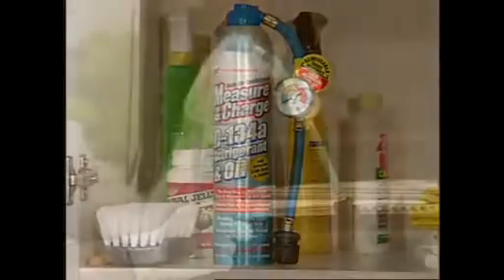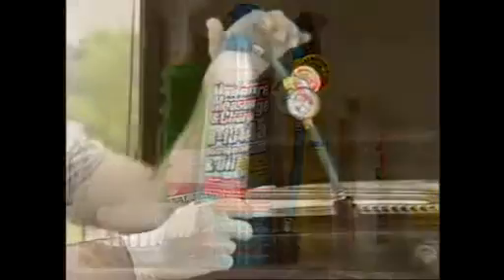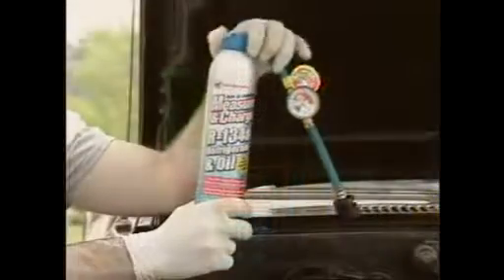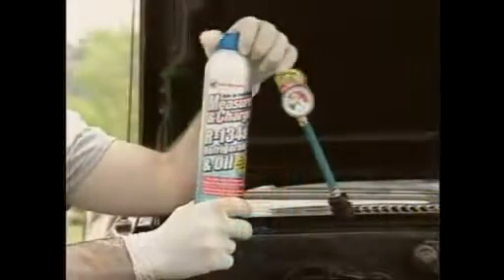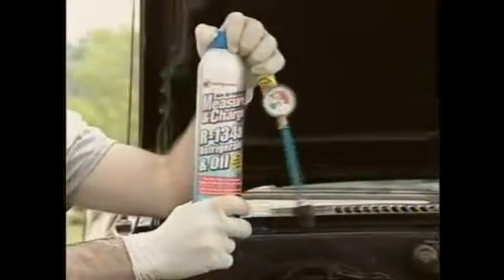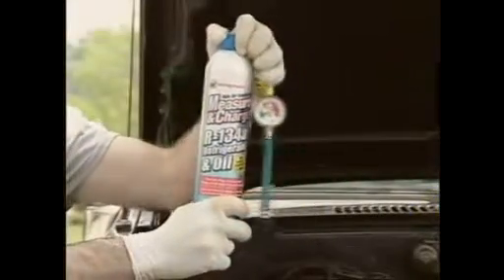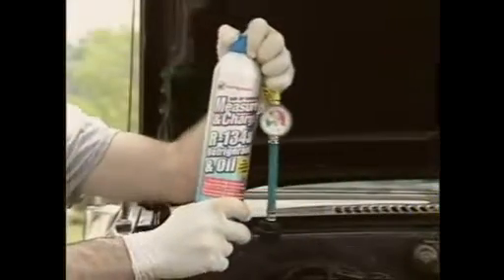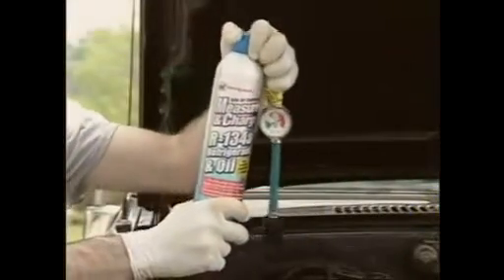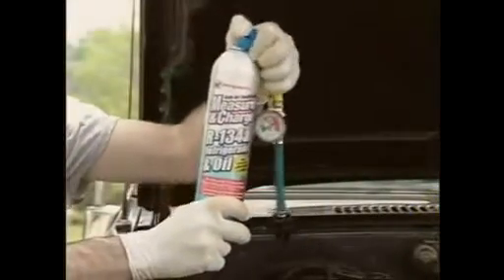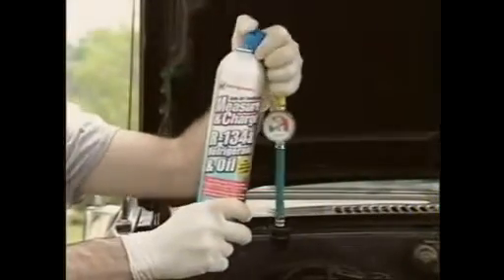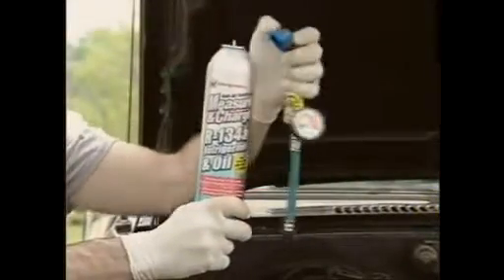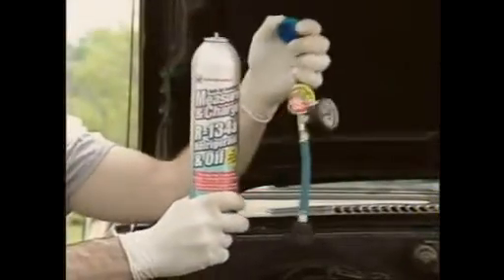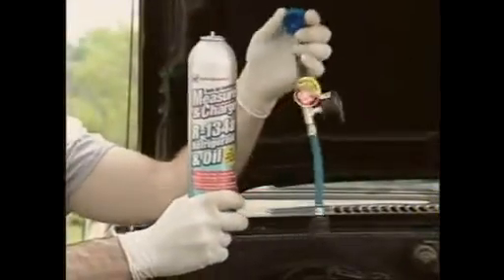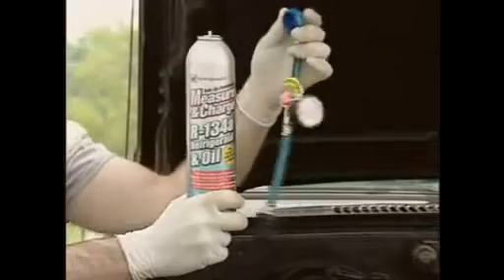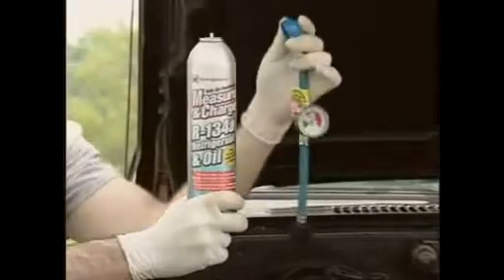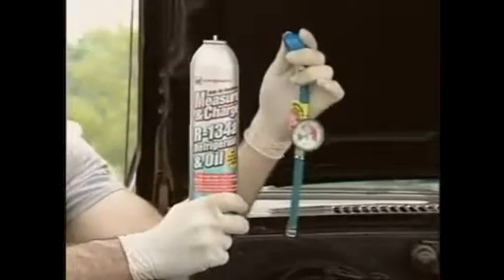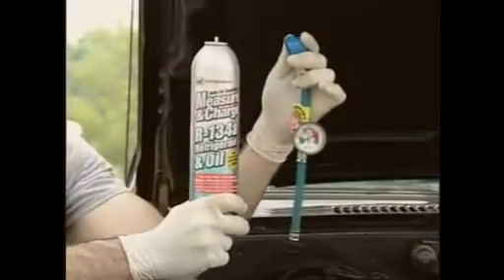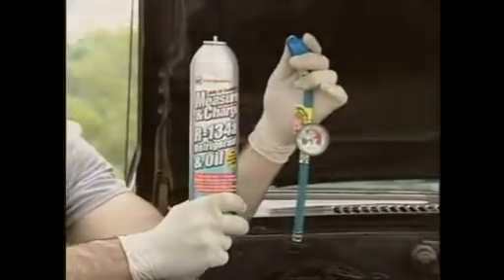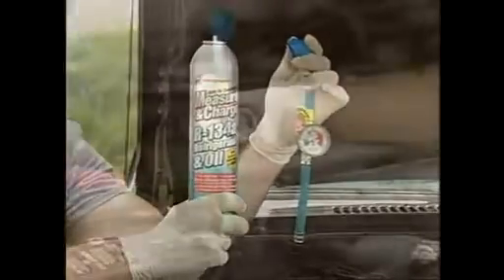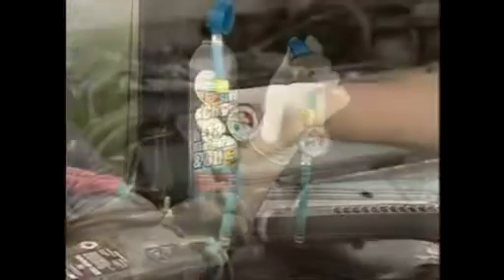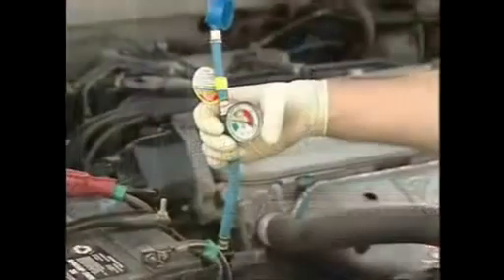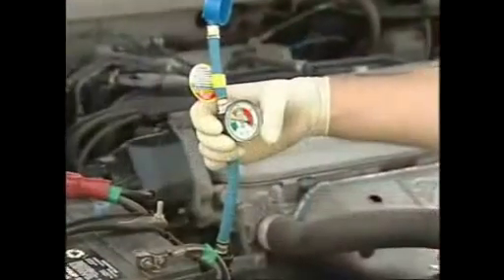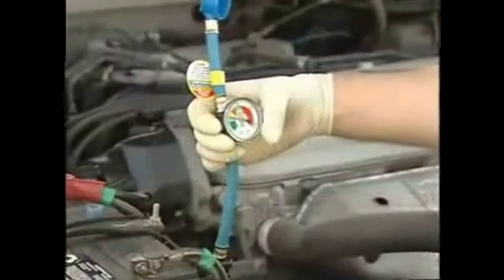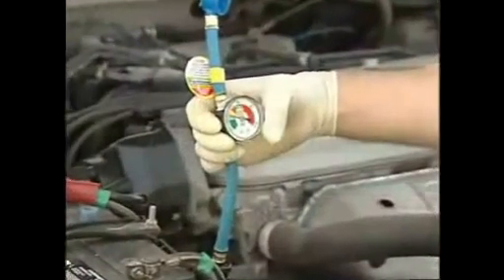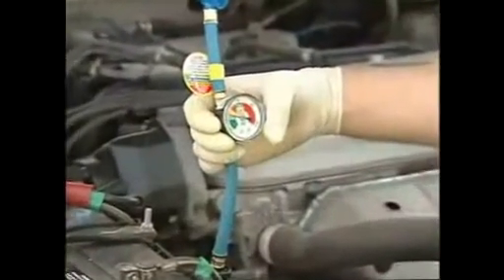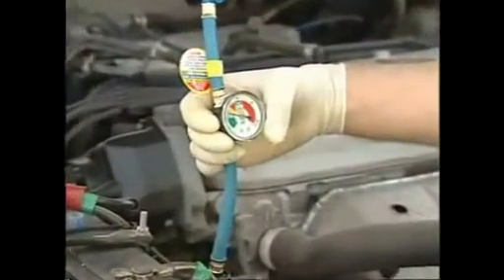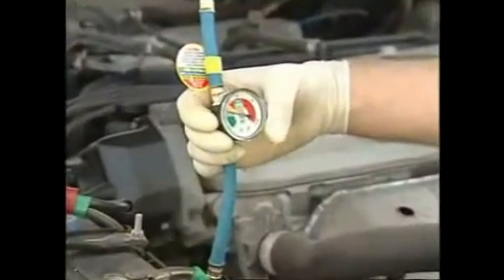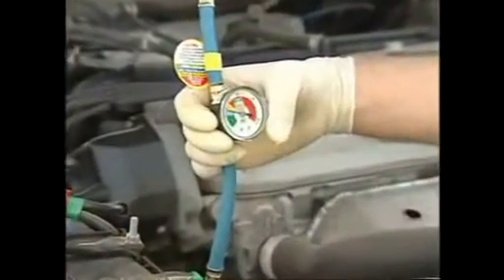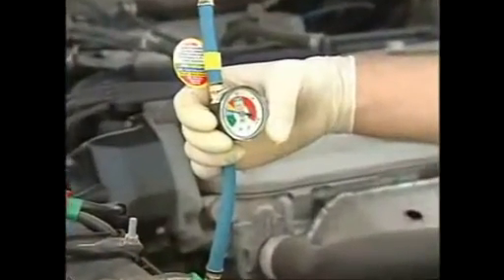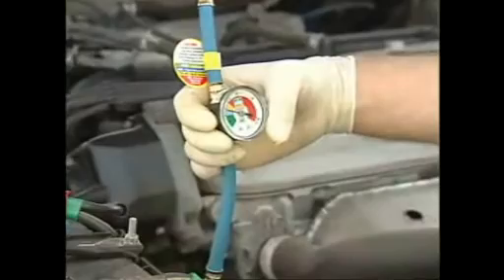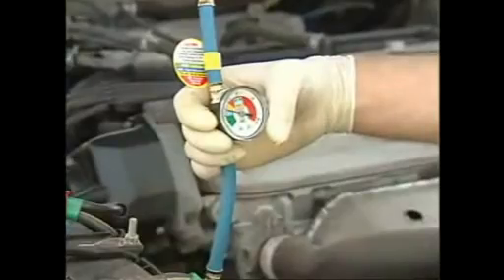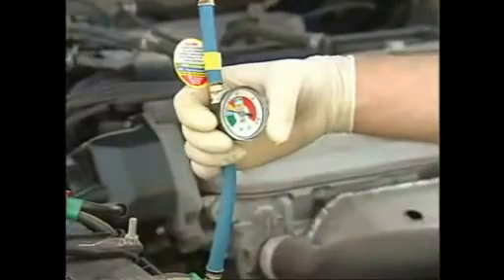If the can is empty, remove the hose with the inline gauge before discarding the can. Remember, the hose can be reused to periodically check AC pressure.